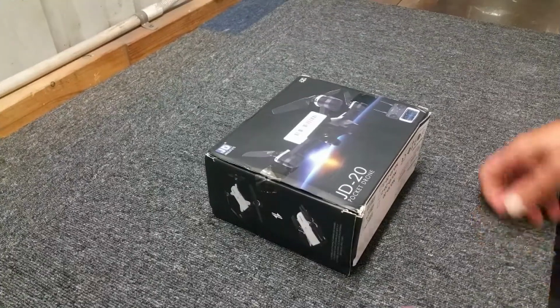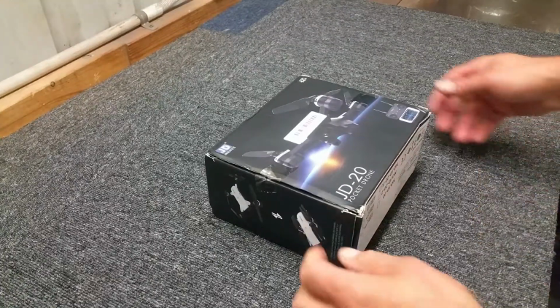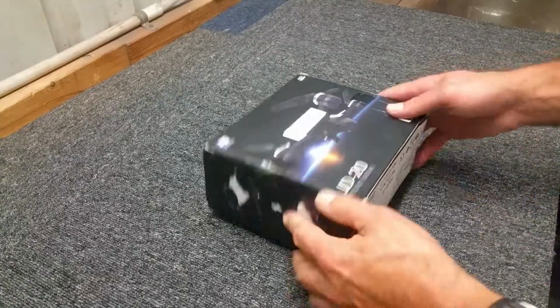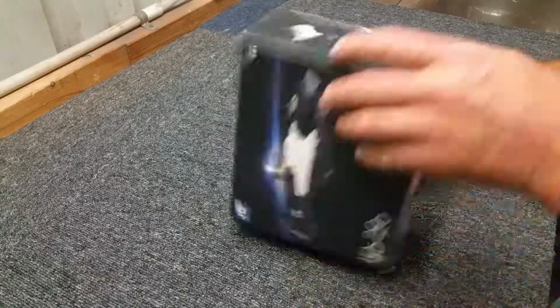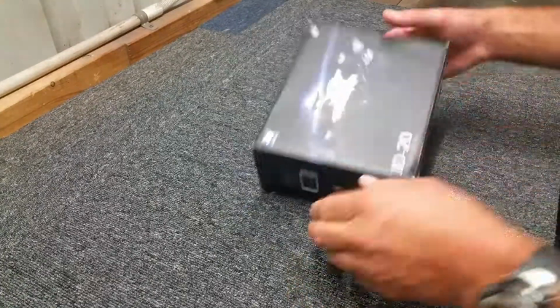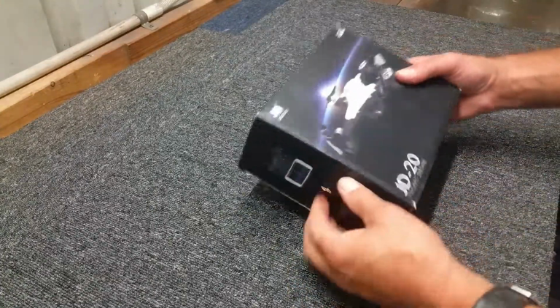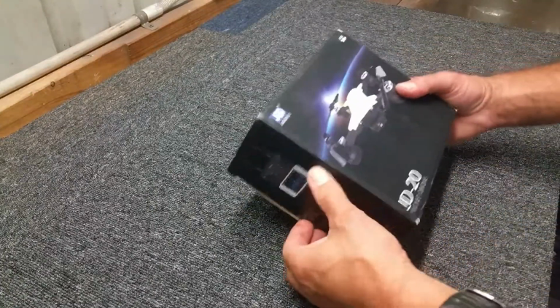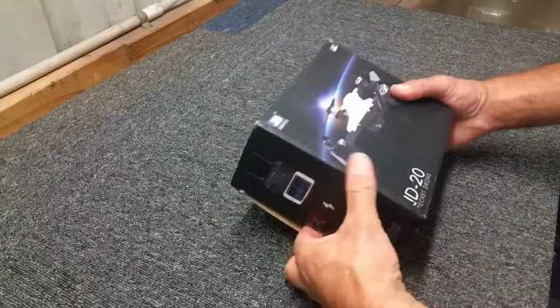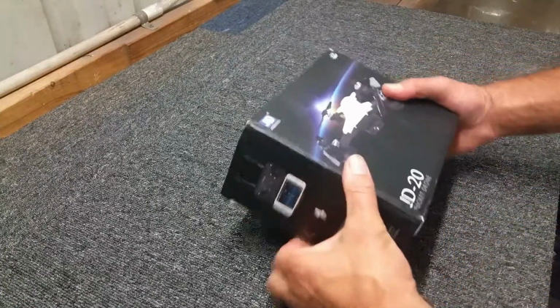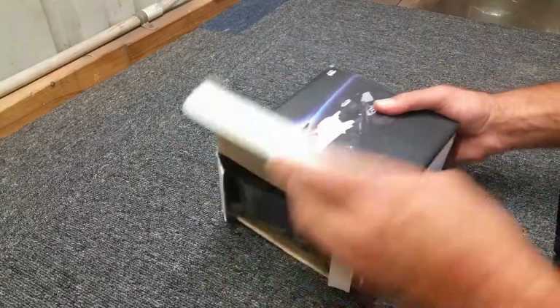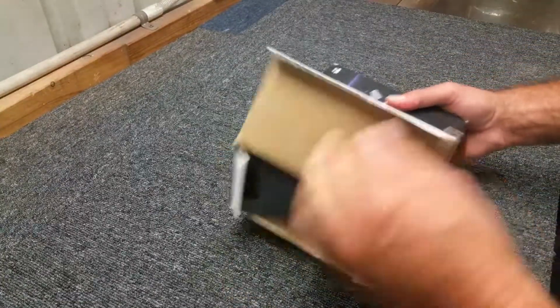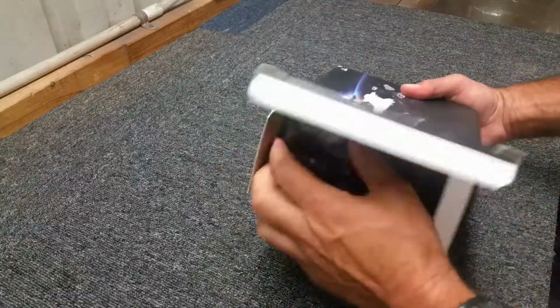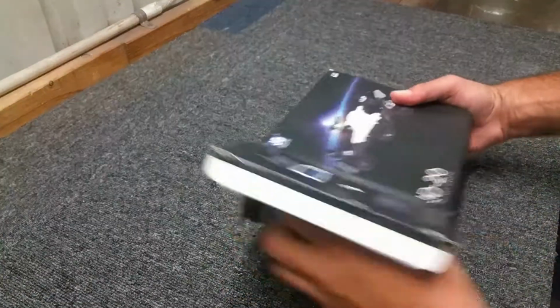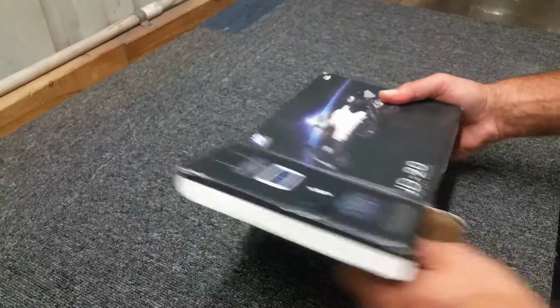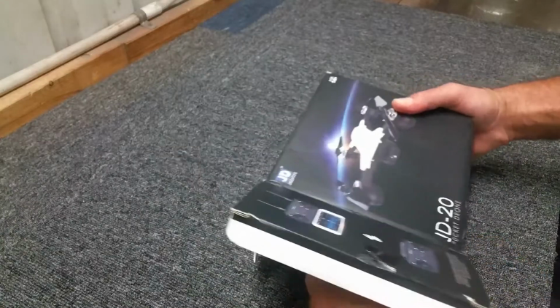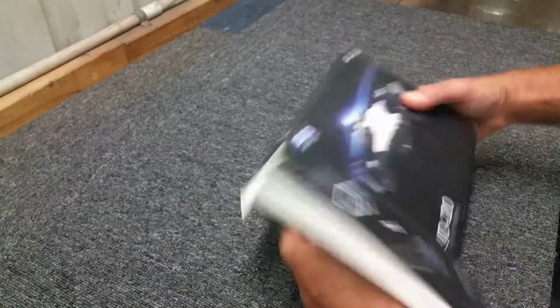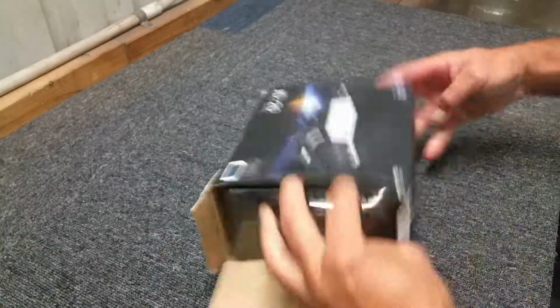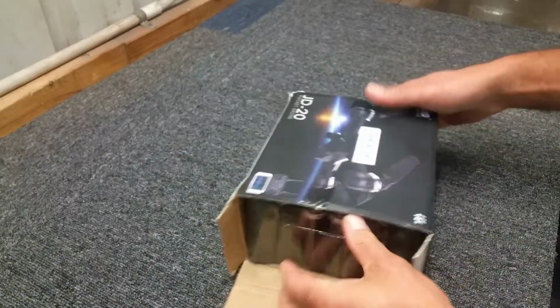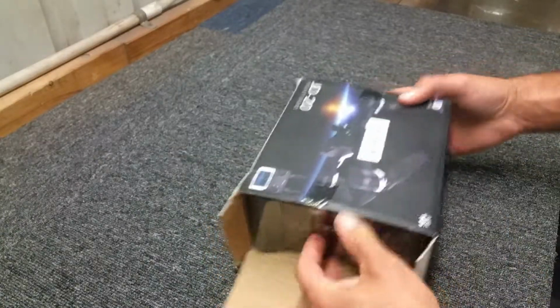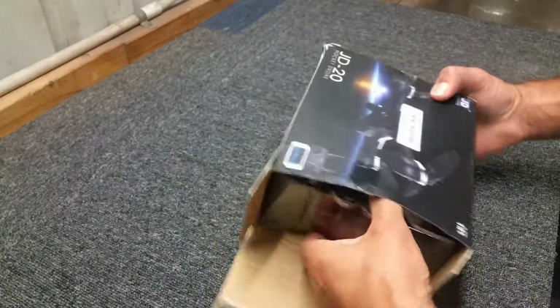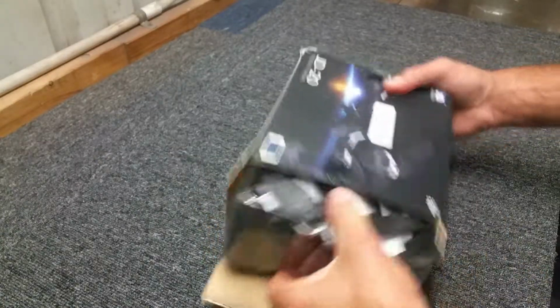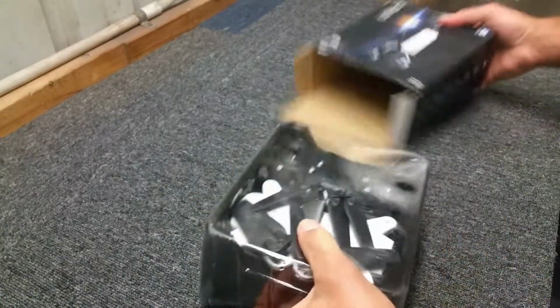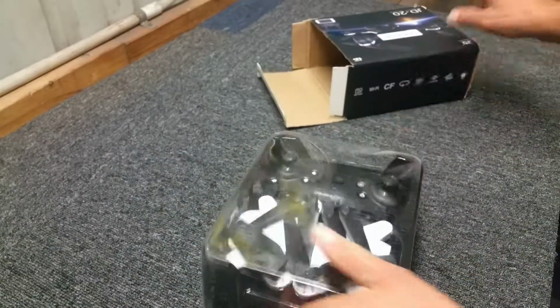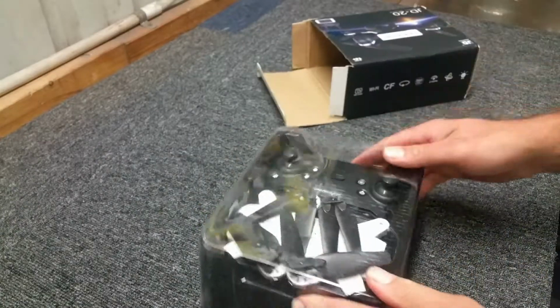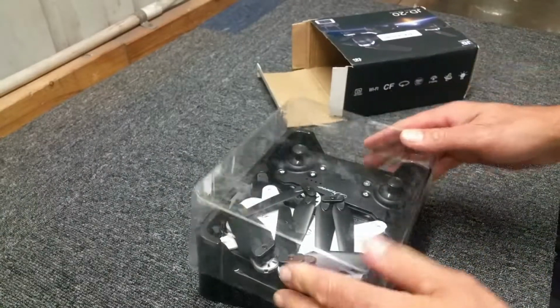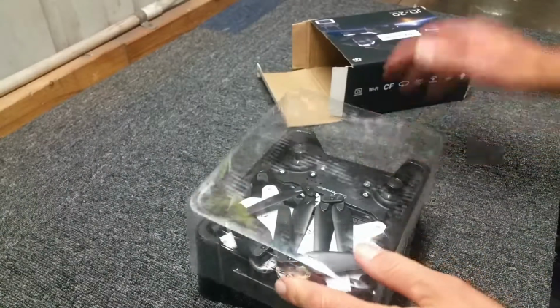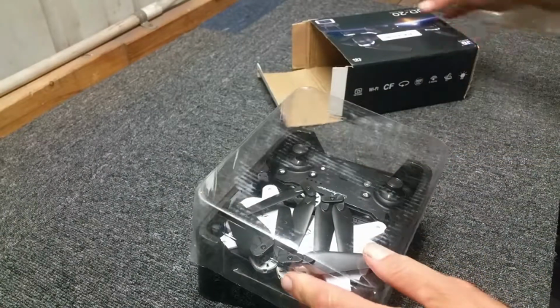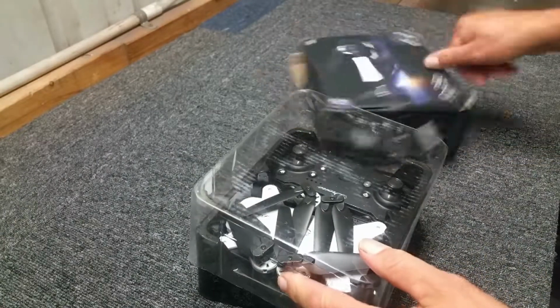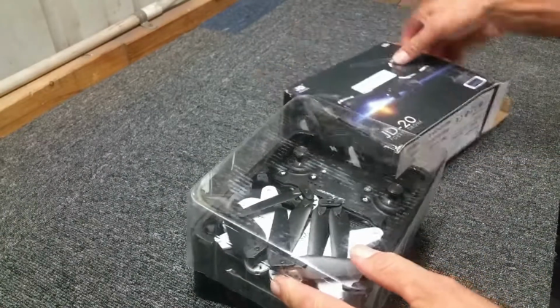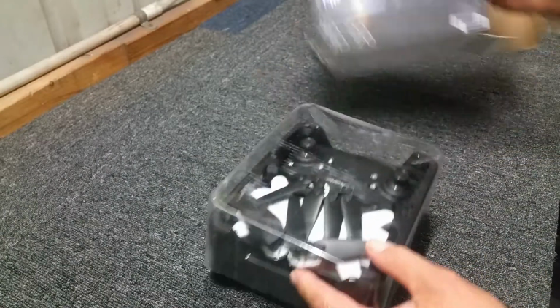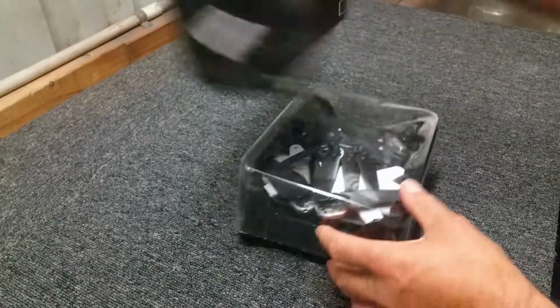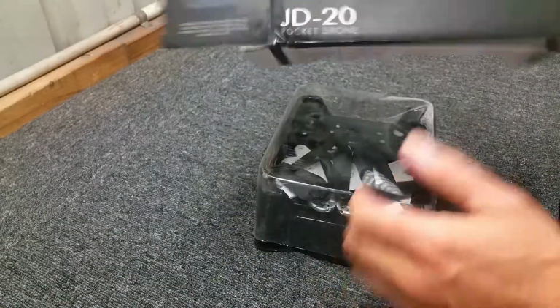Hello folks, welcome. I'm just going to do a quick video of a quick repair to my JD20.